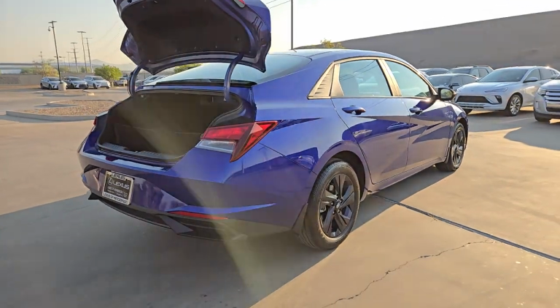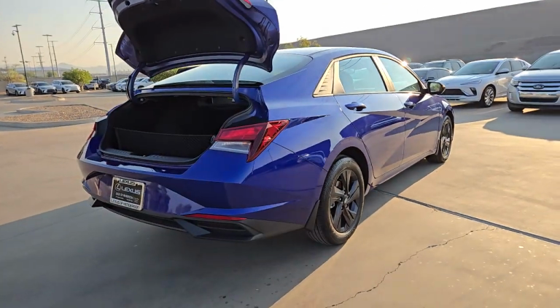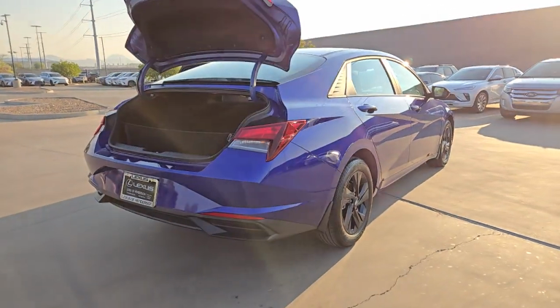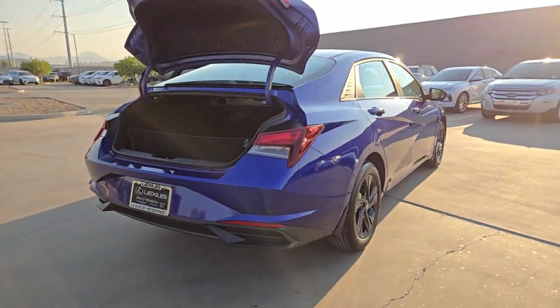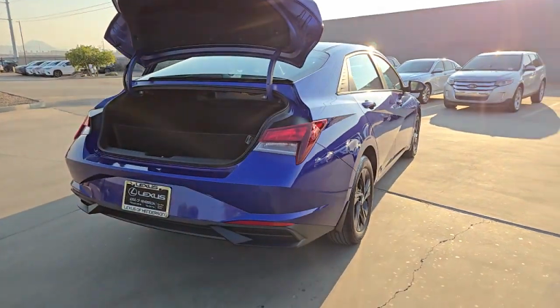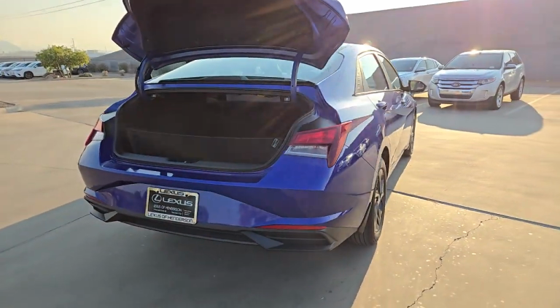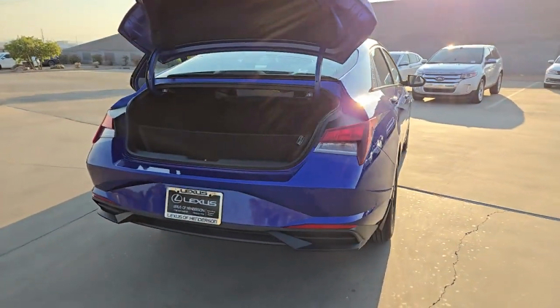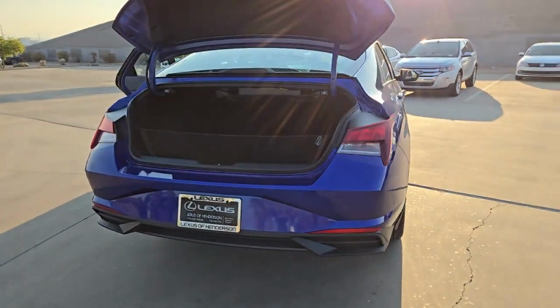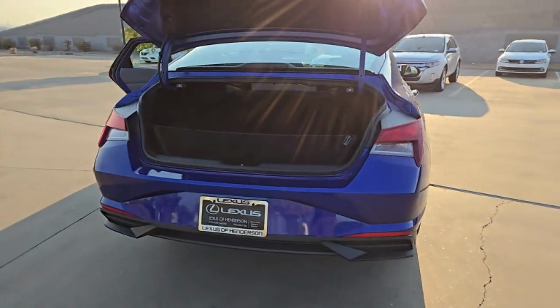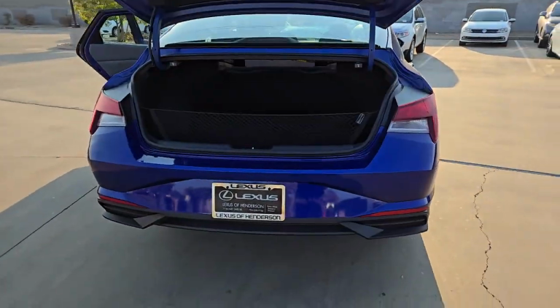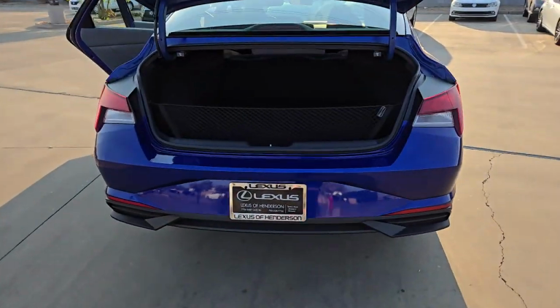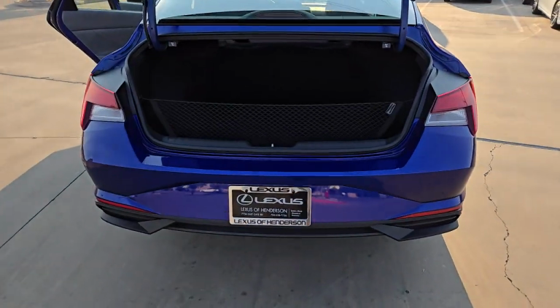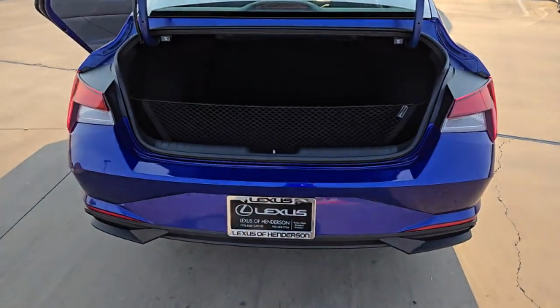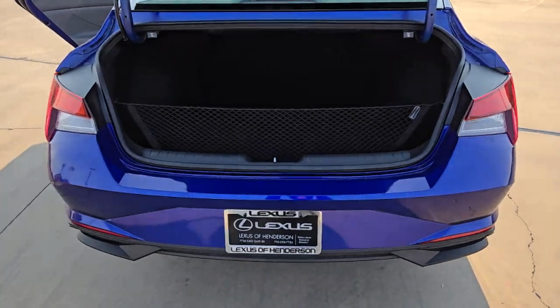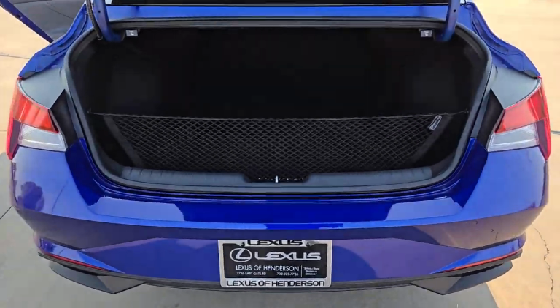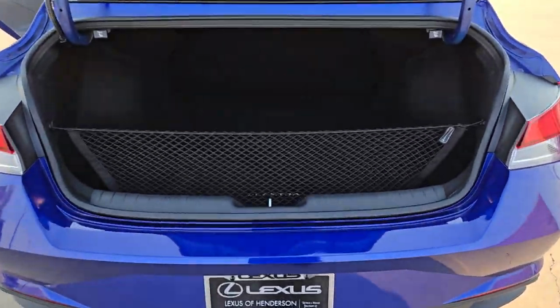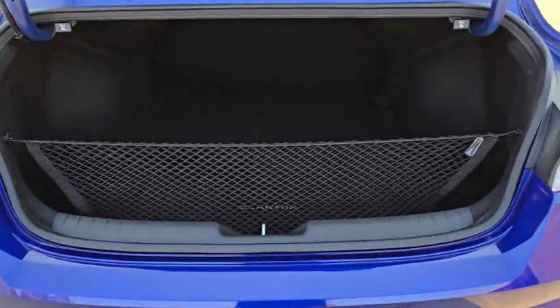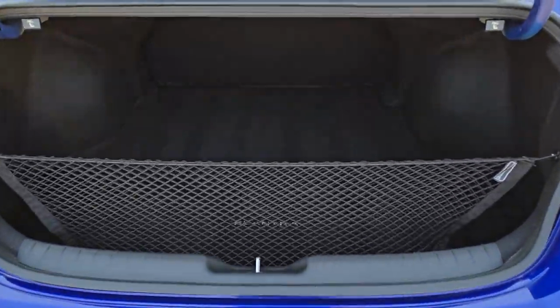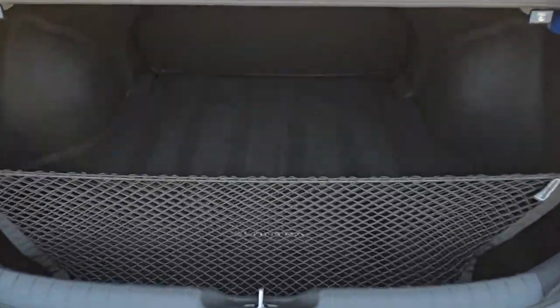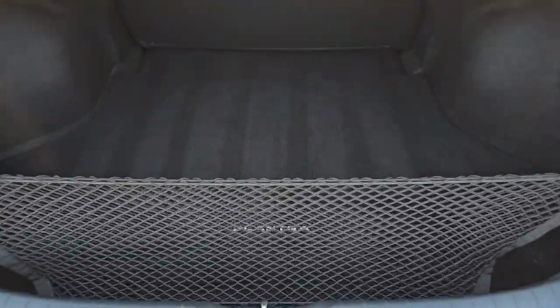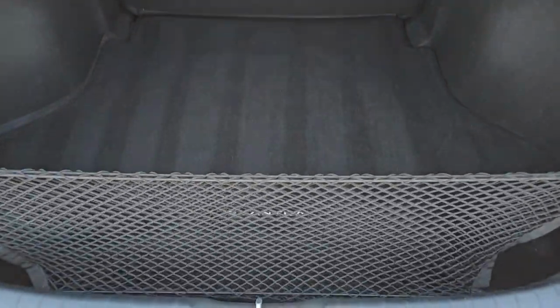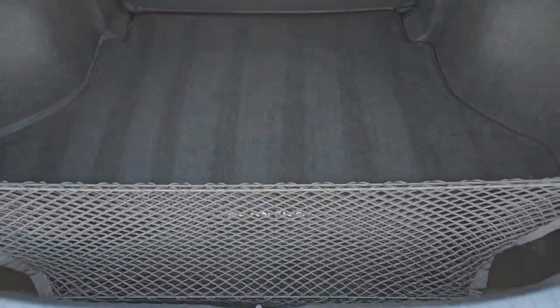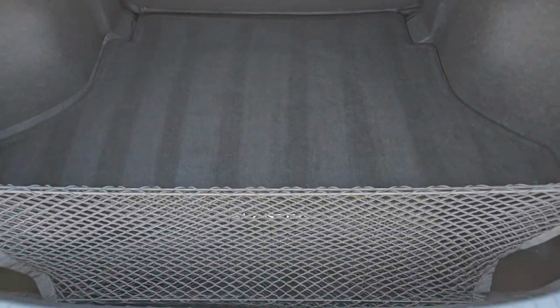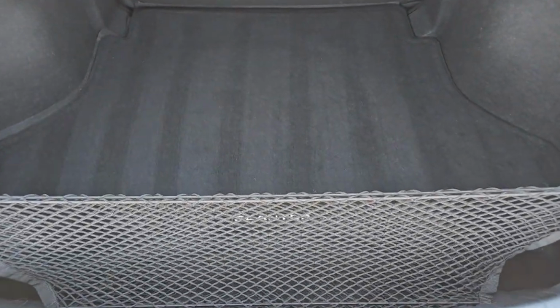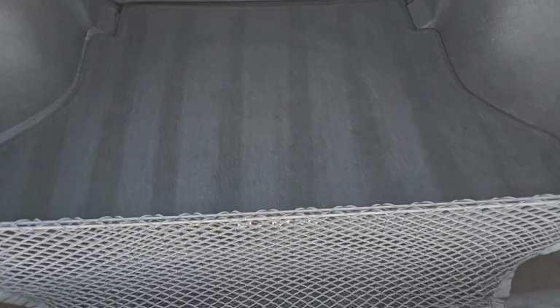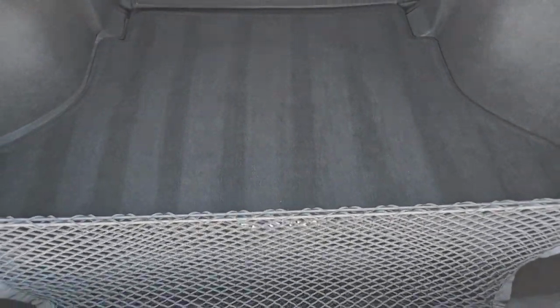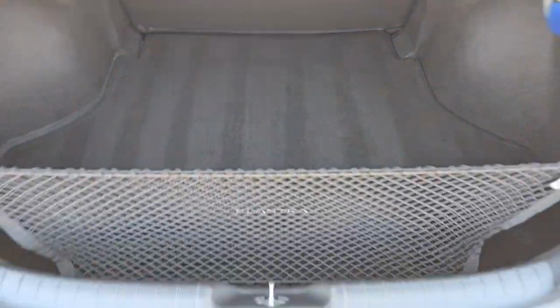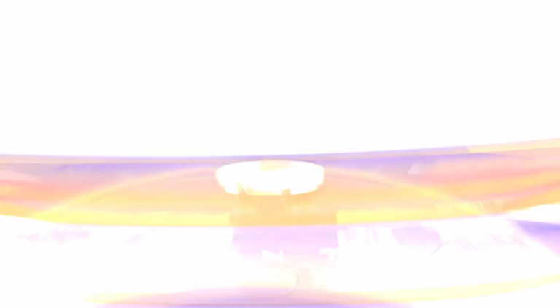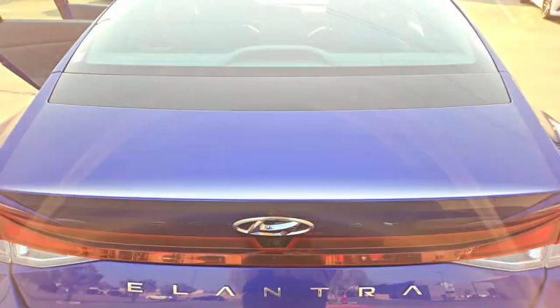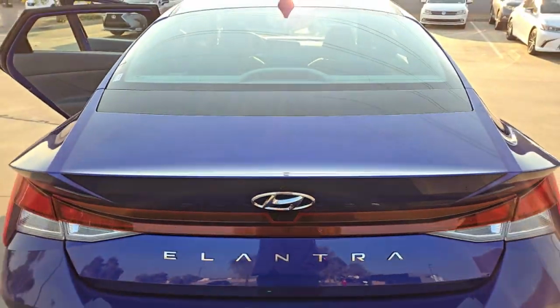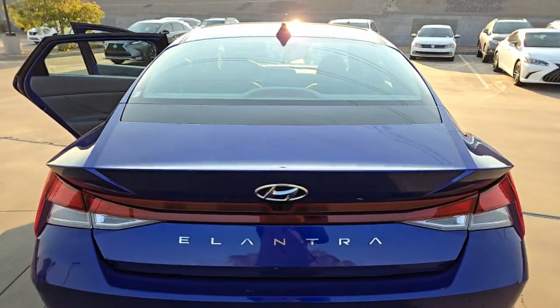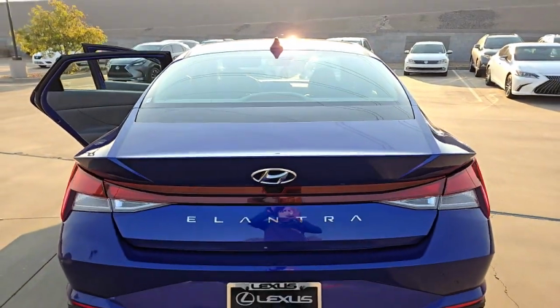From its suite of confidence-inspiring safety features to its svelte and sculpted looks, this driver-focused sedan is an exceptional value. The following are some of this vehicle's highlighted options: